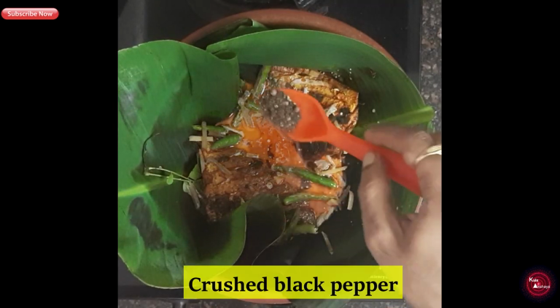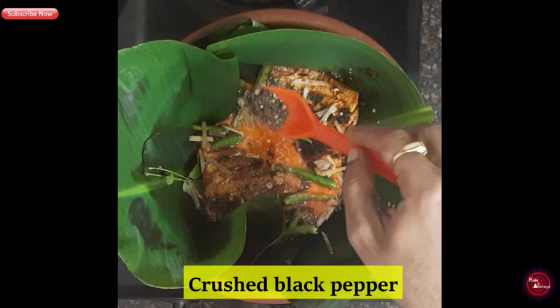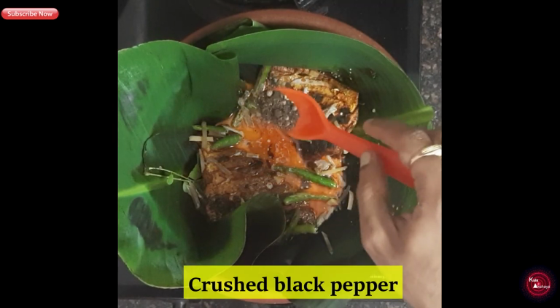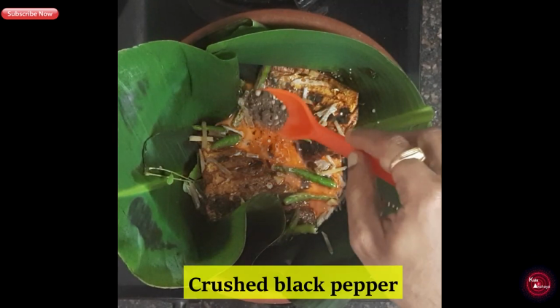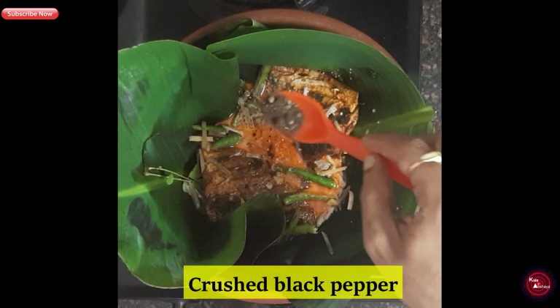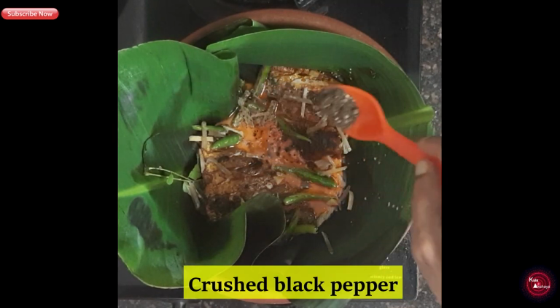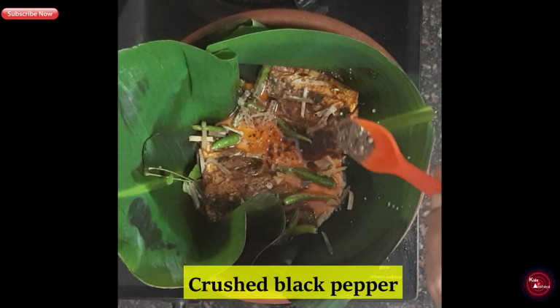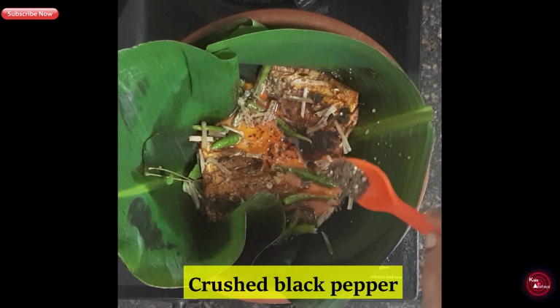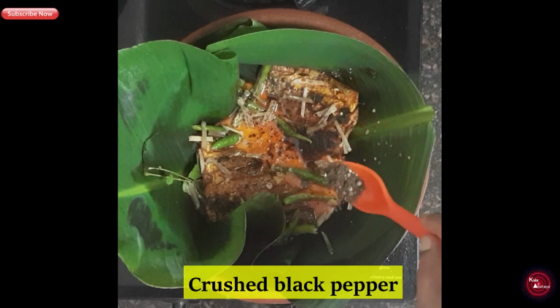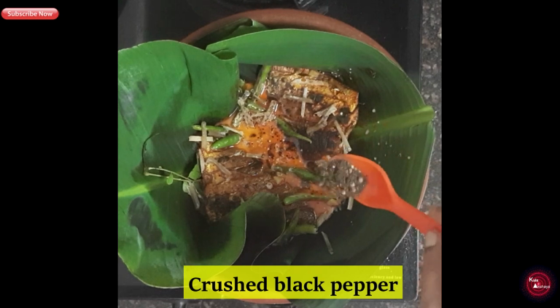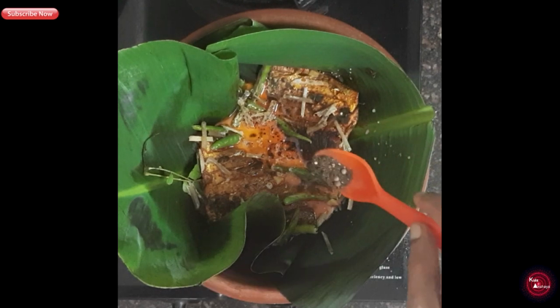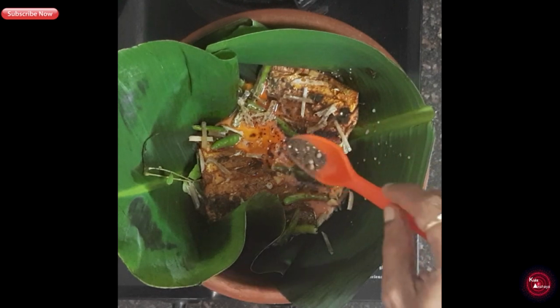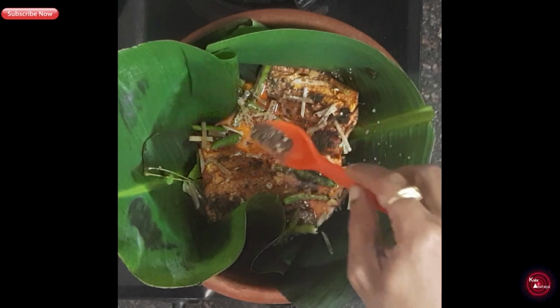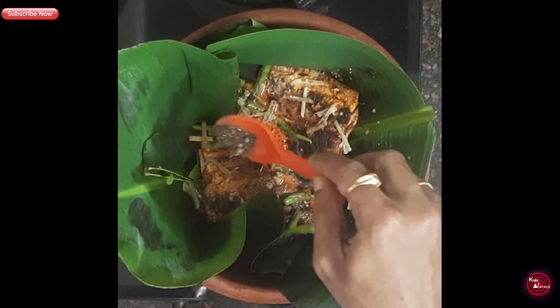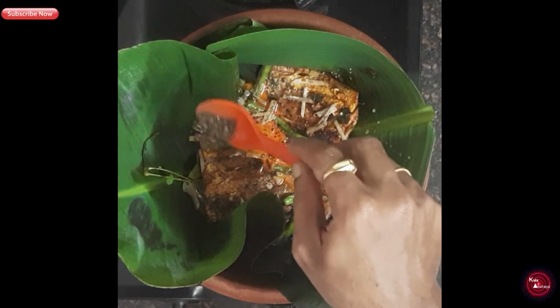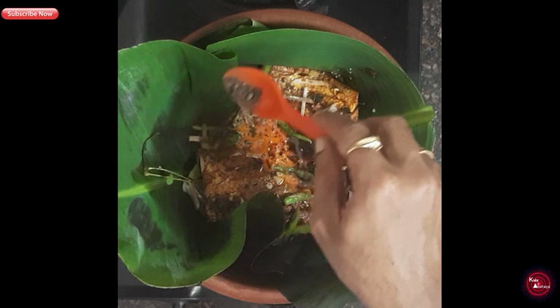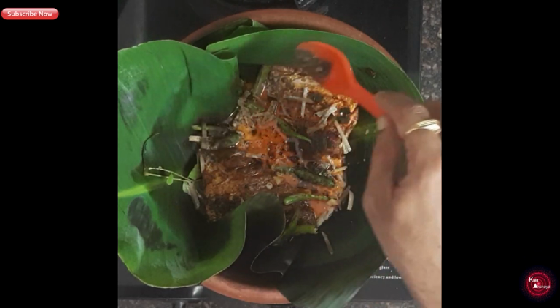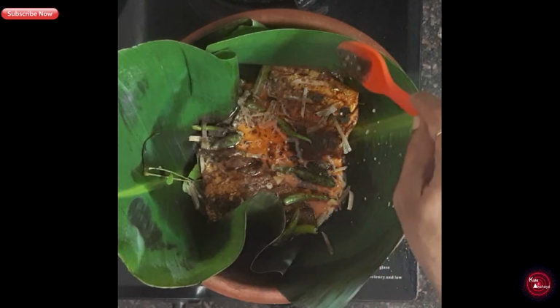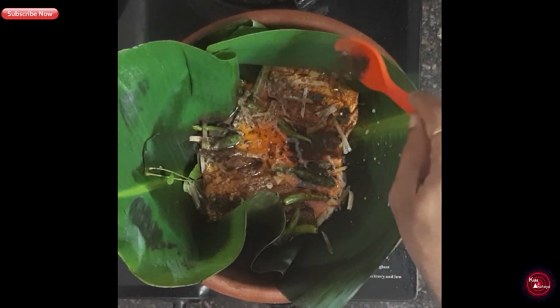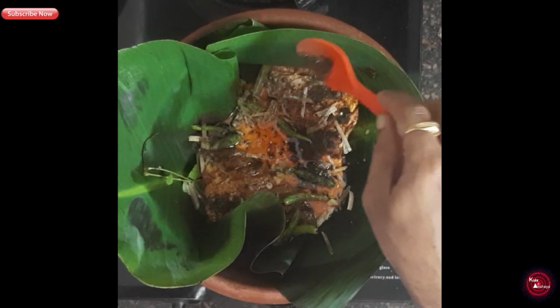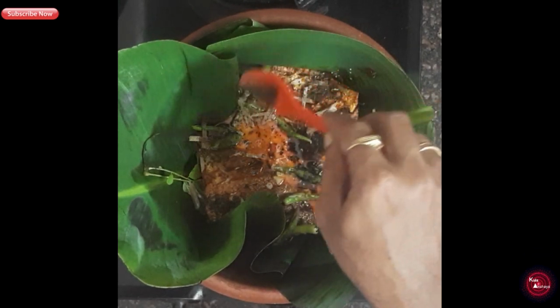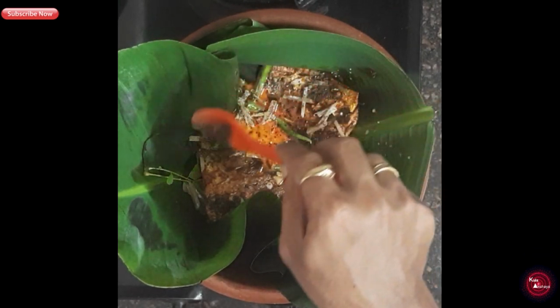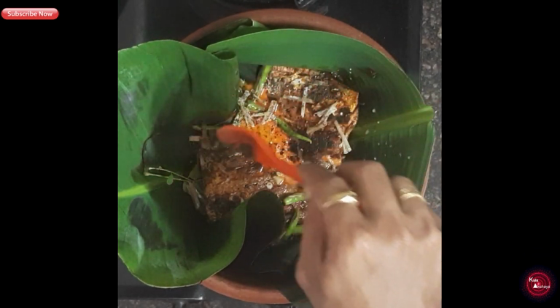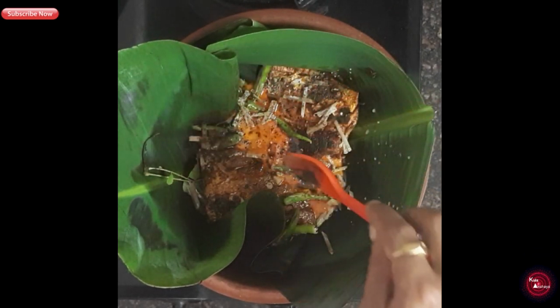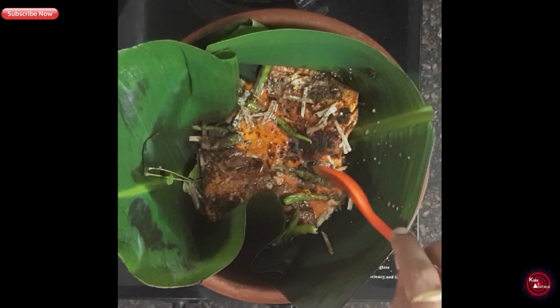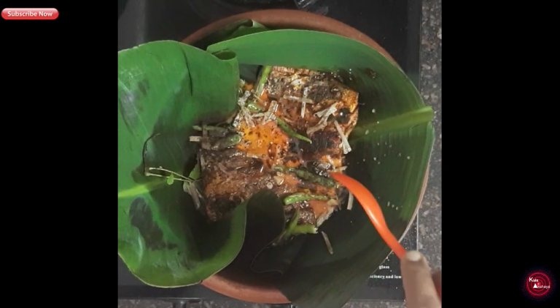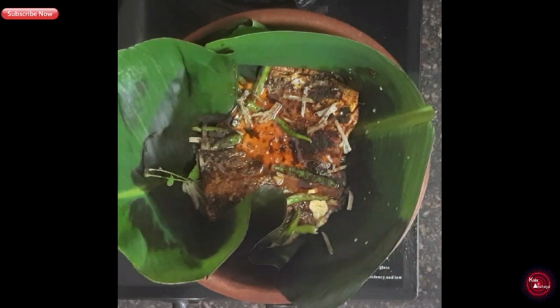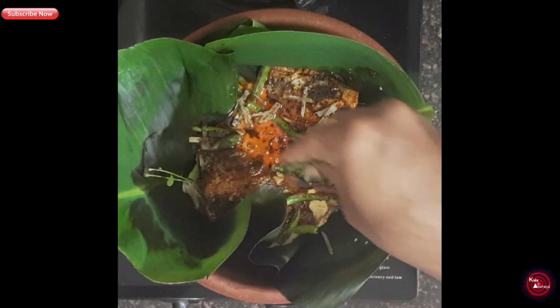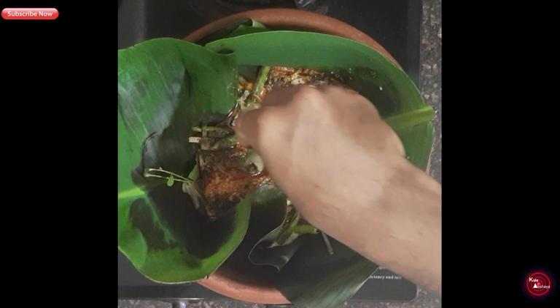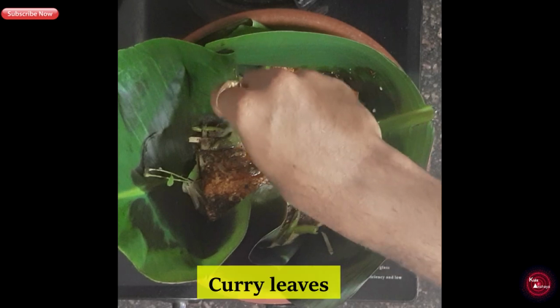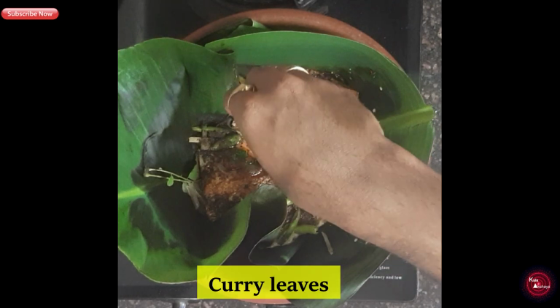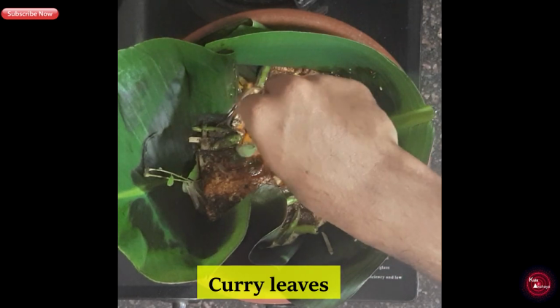Now we will add coconut milk, some freshly crushed black pepper, and some curry leaves again.